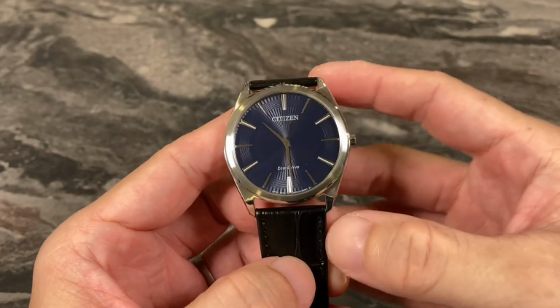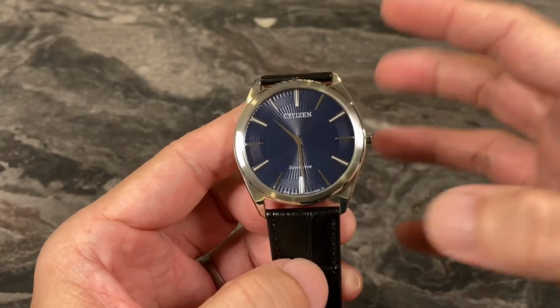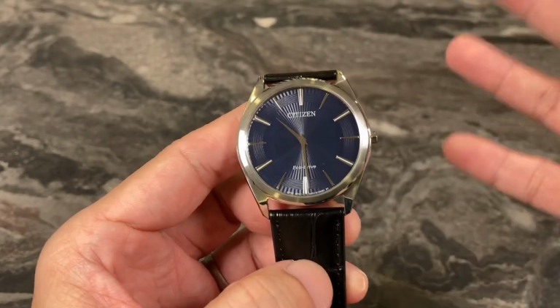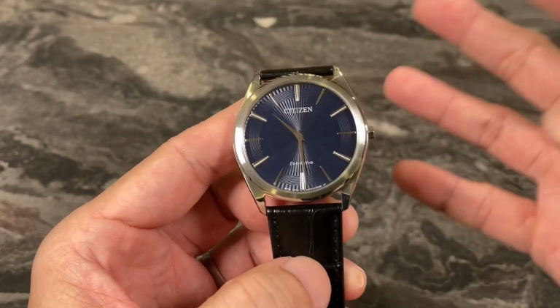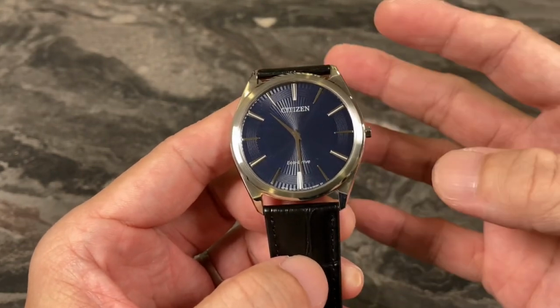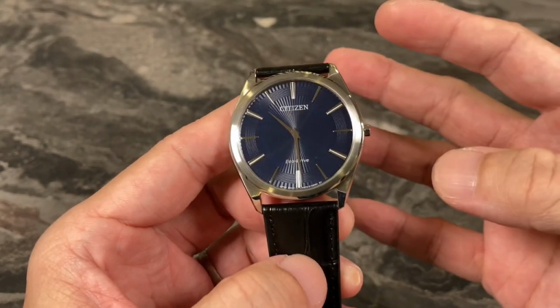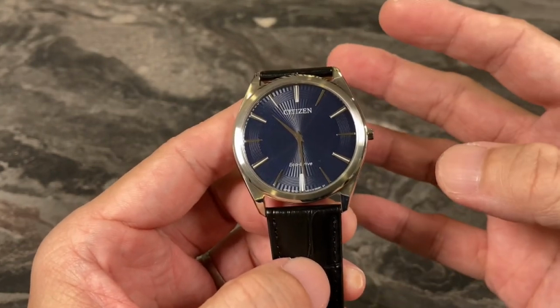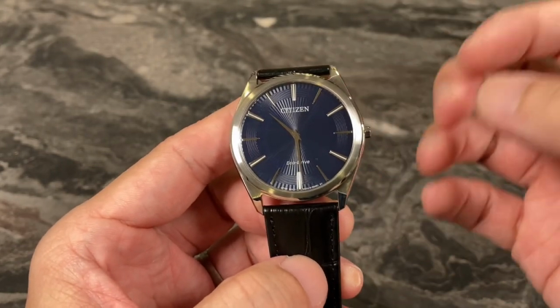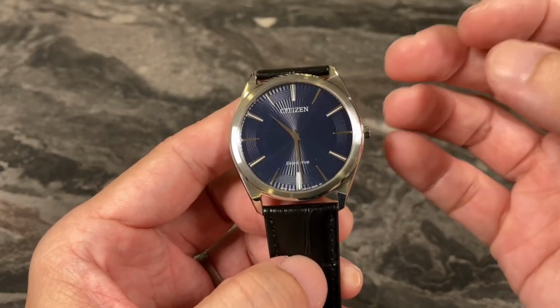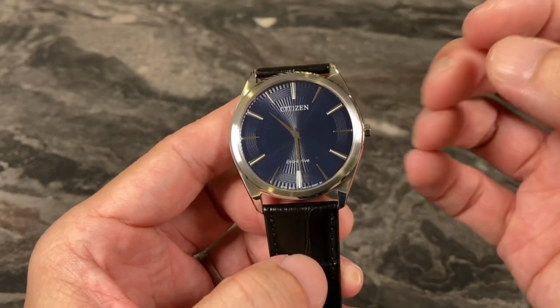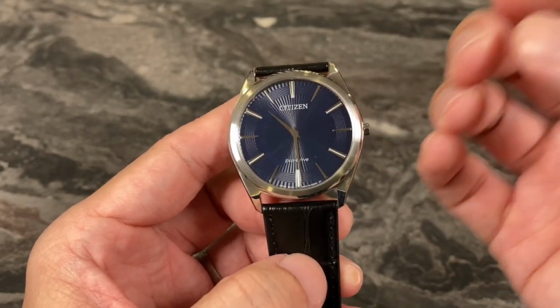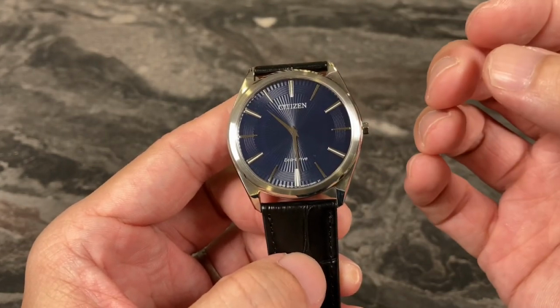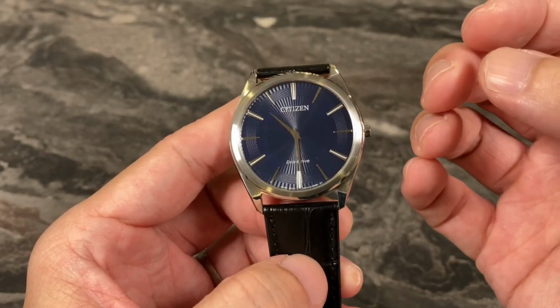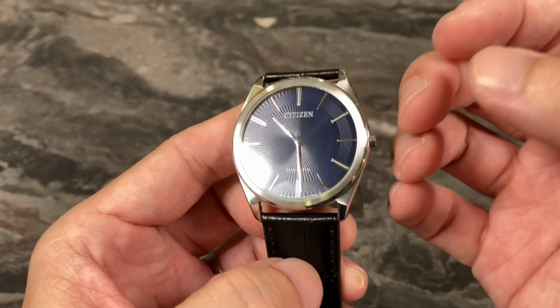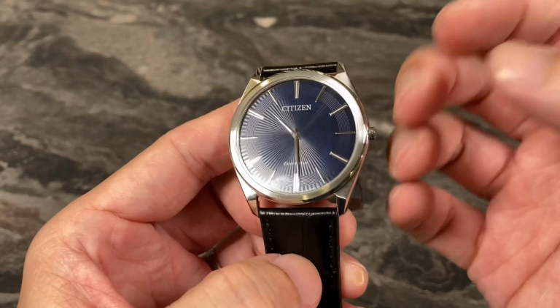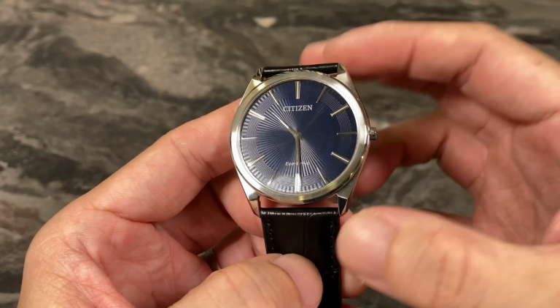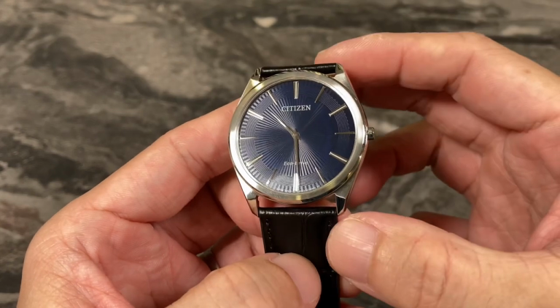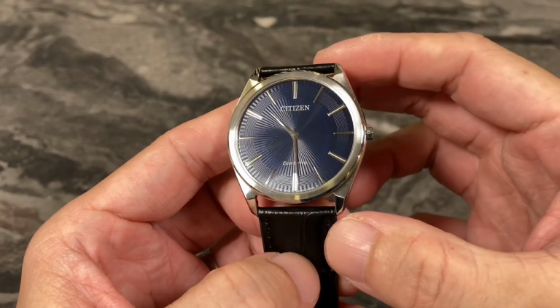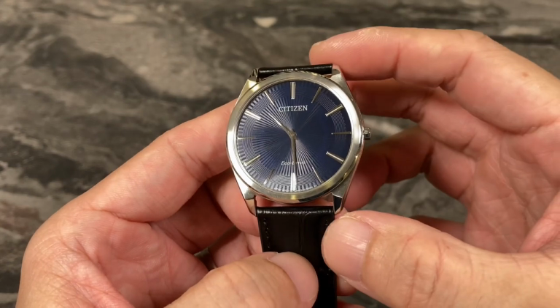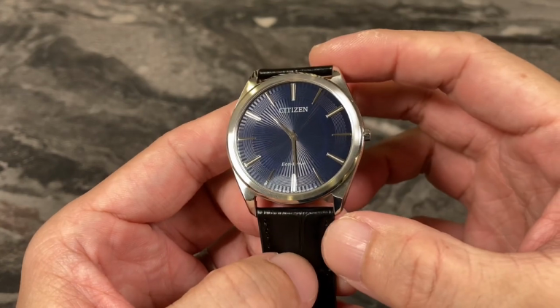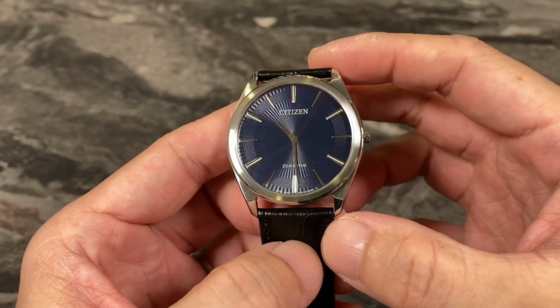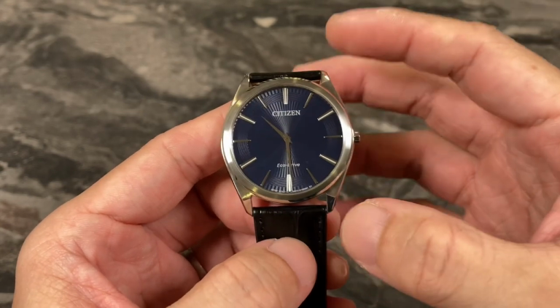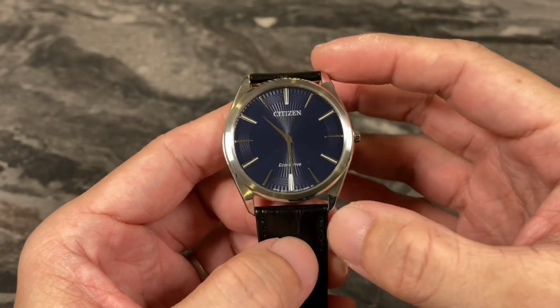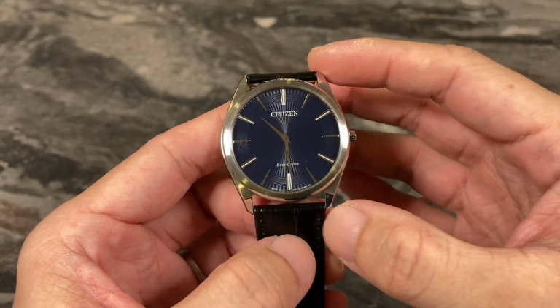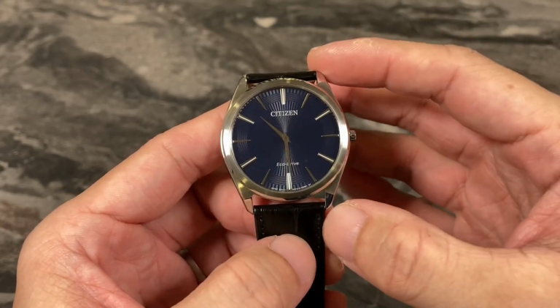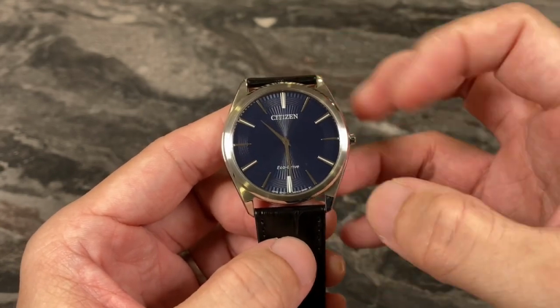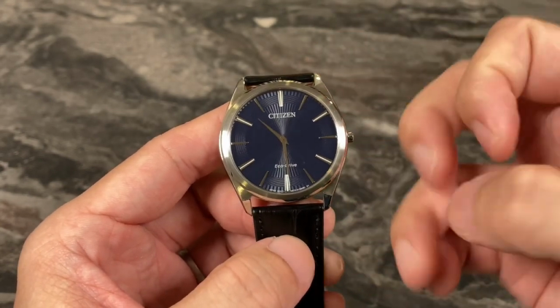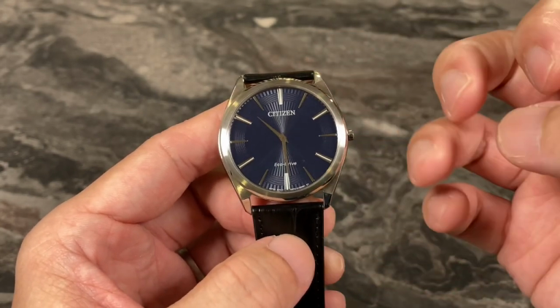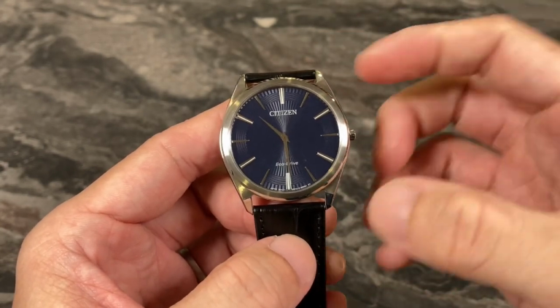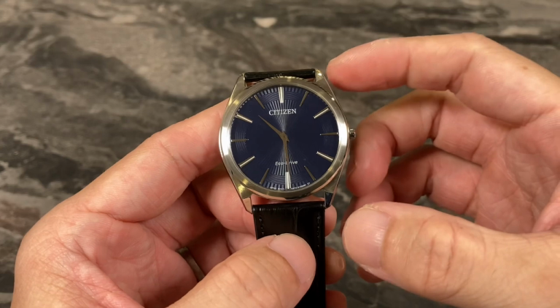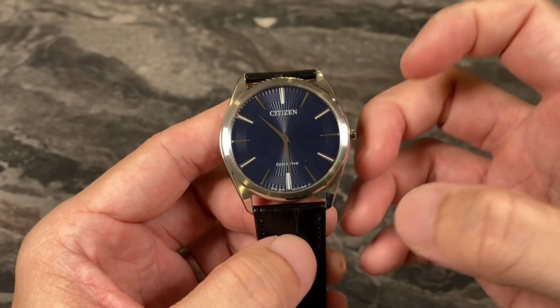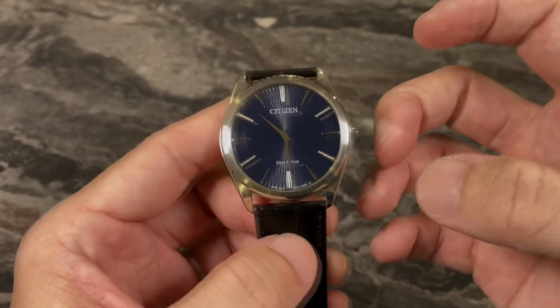Just stick markers — applied markers in this case, nicely done. But overall, I would say the dial design here is rather bland.